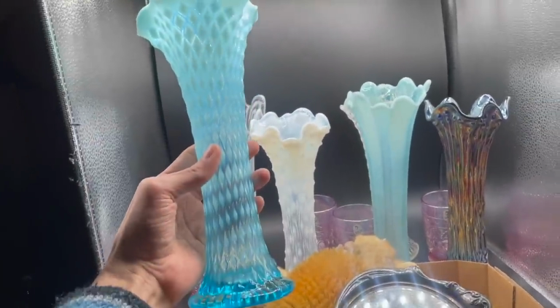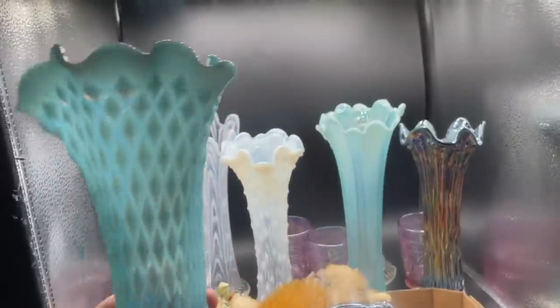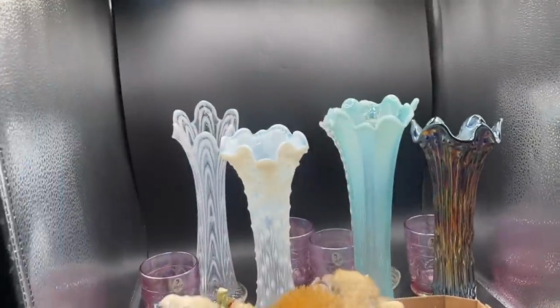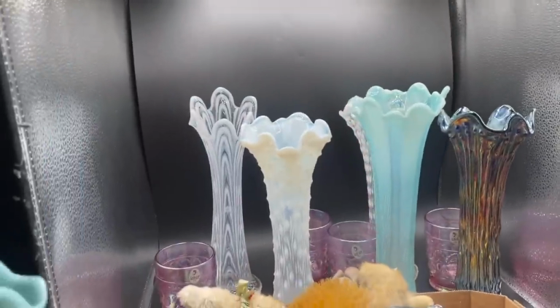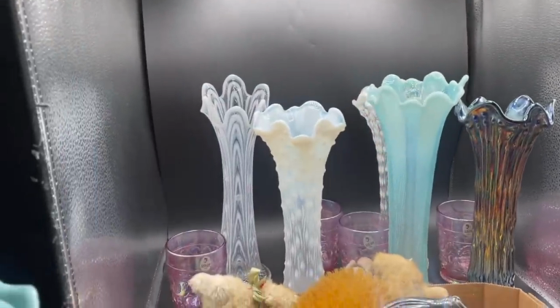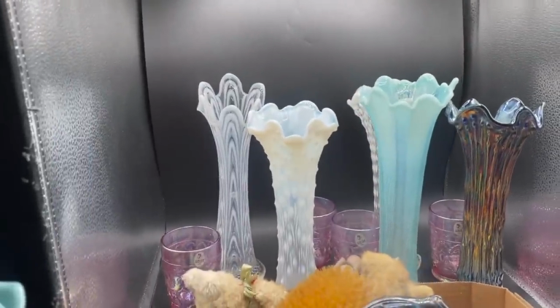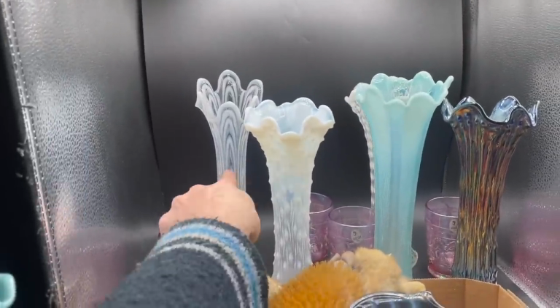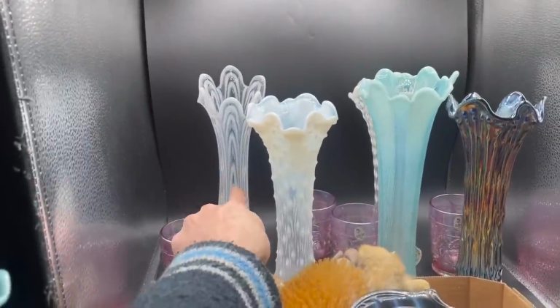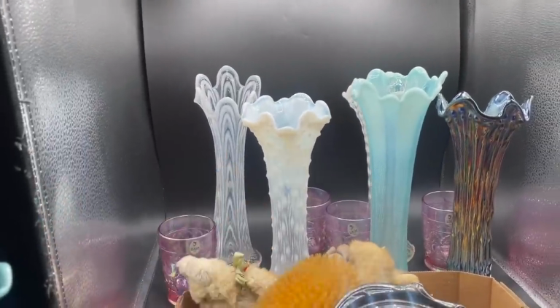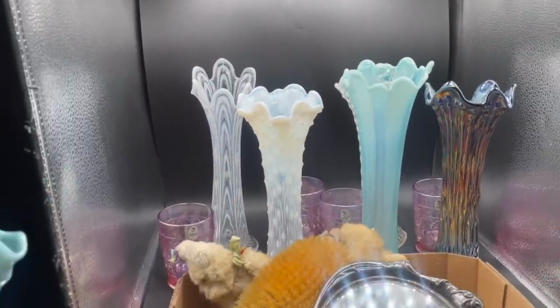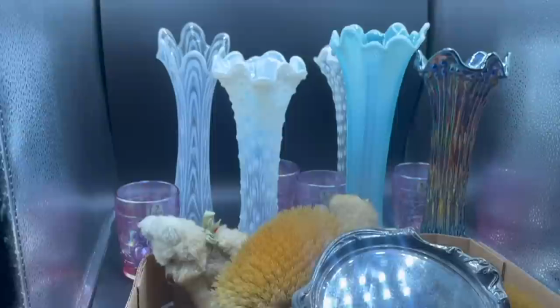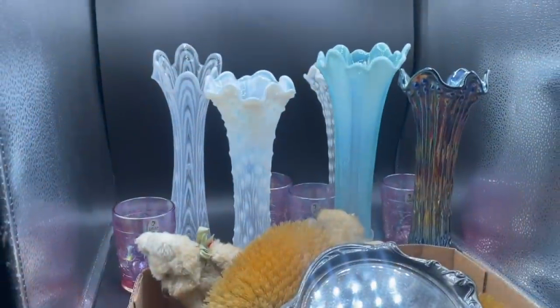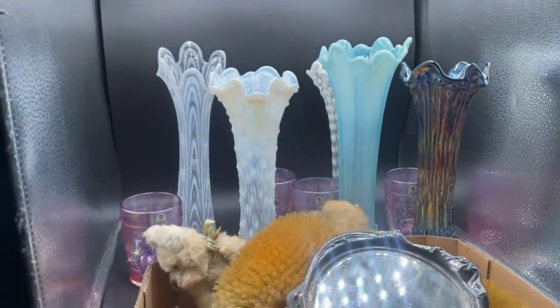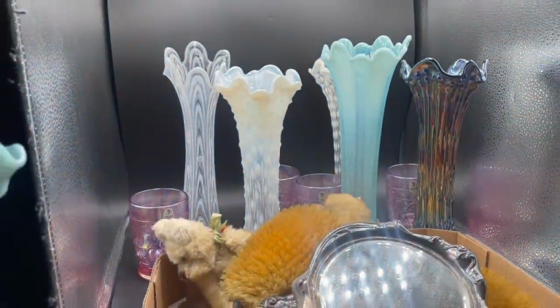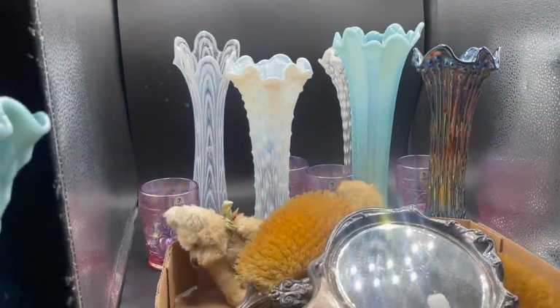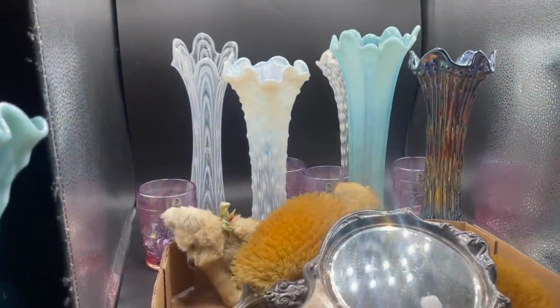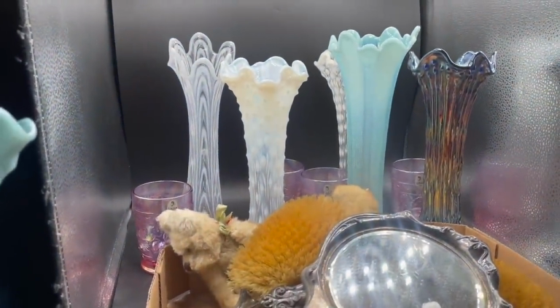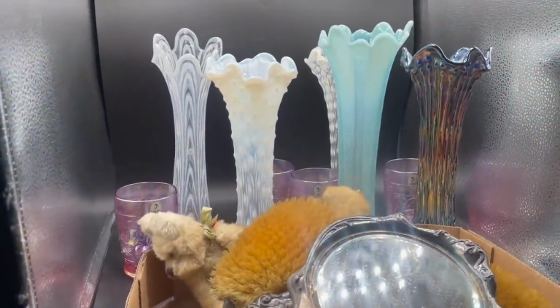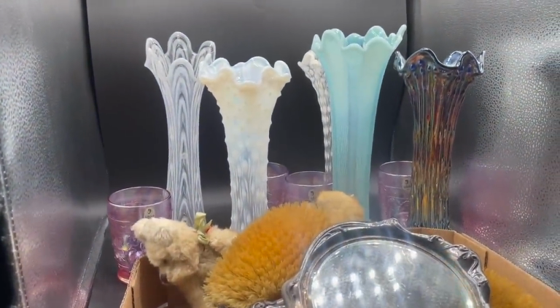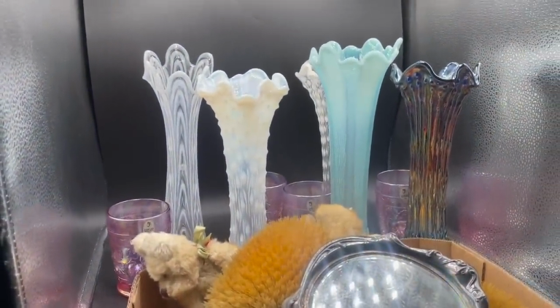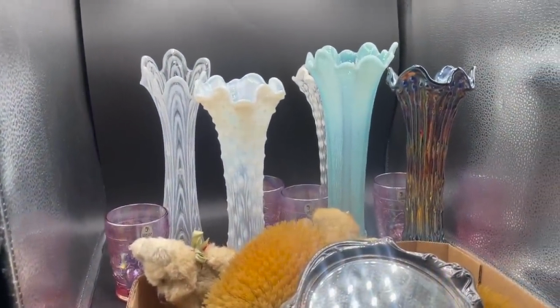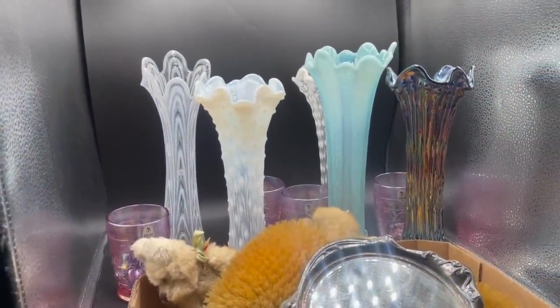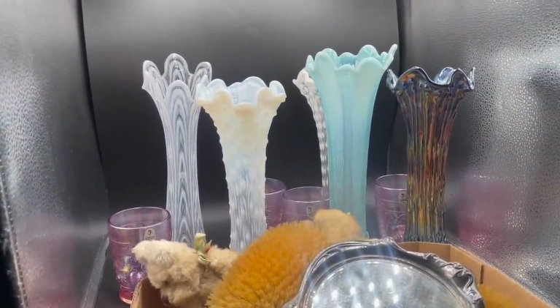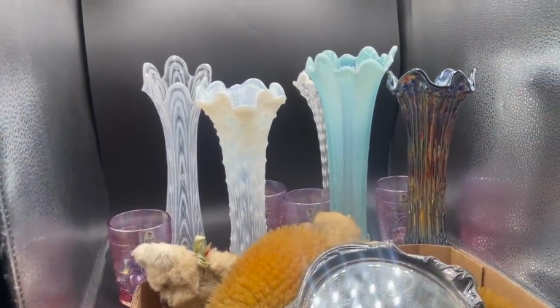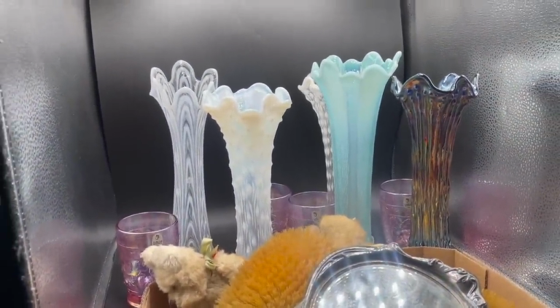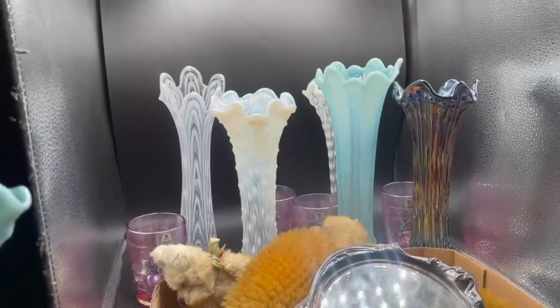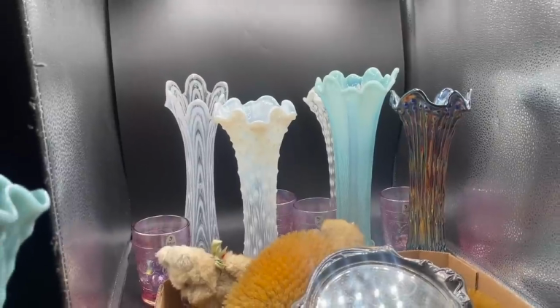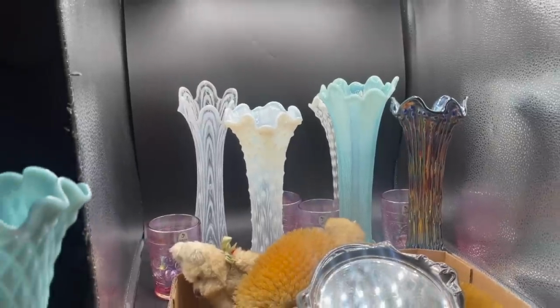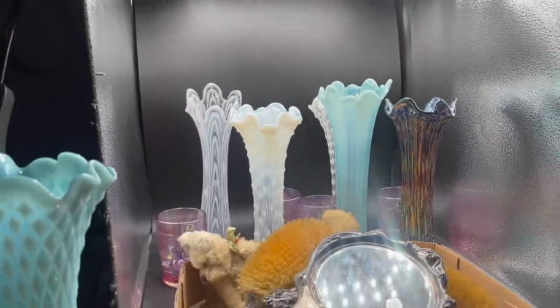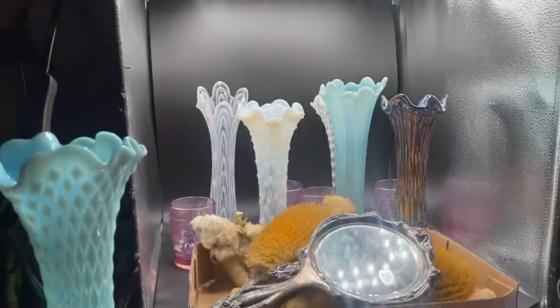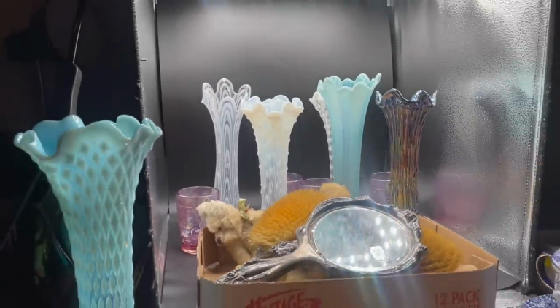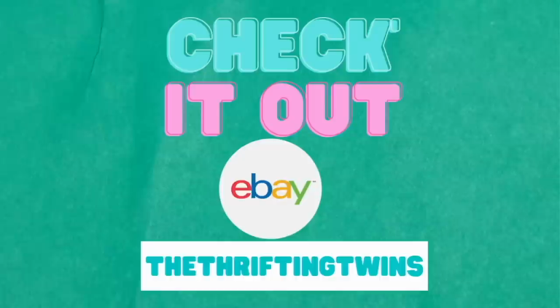Not sure which one yet — the blue or that one. I'm going to finish listing these items. Don't forget to hit like, comment, and subscribe. I'll see everybody next time. Bye!